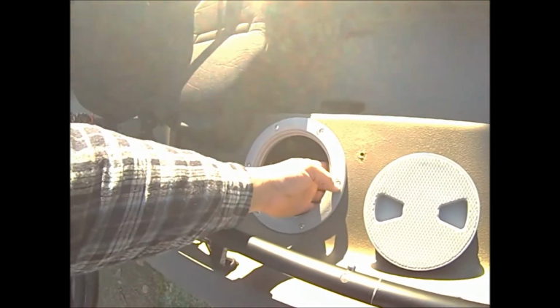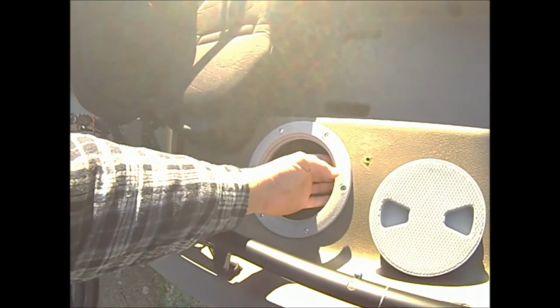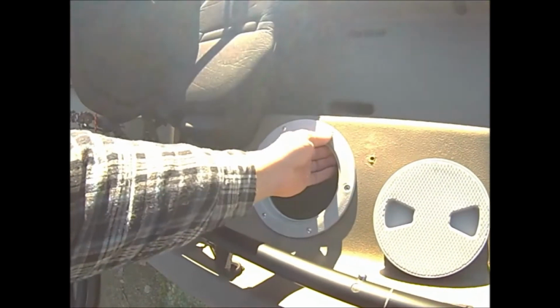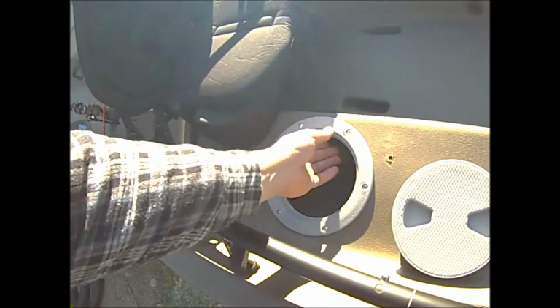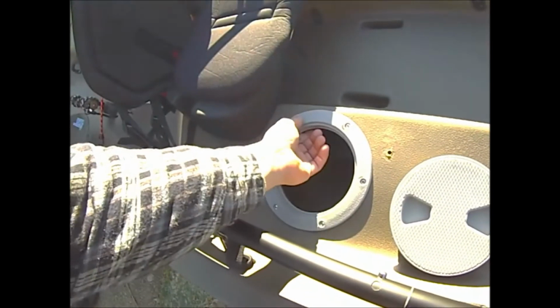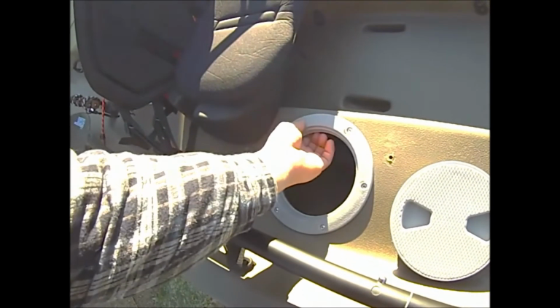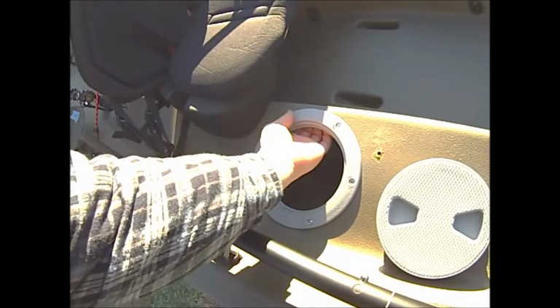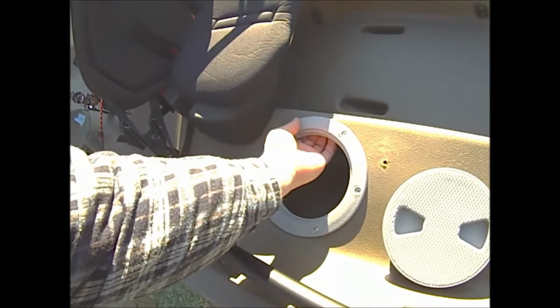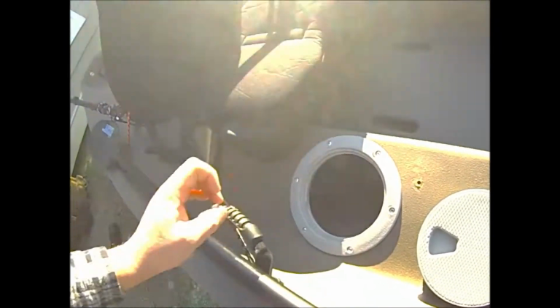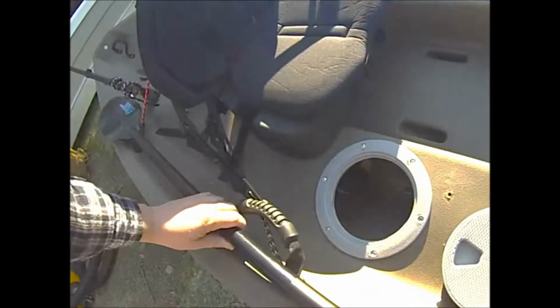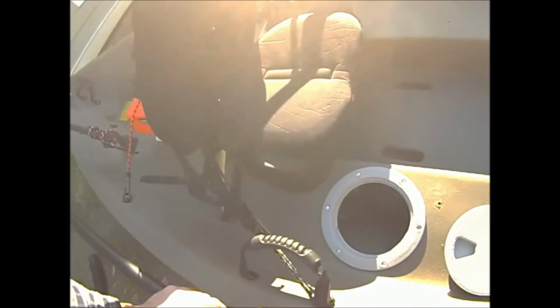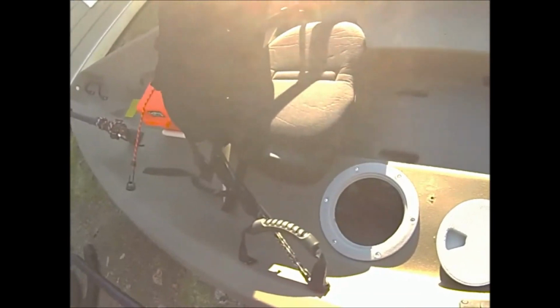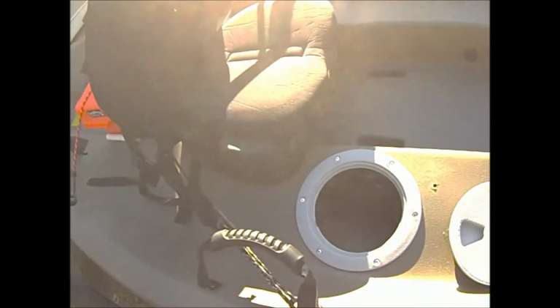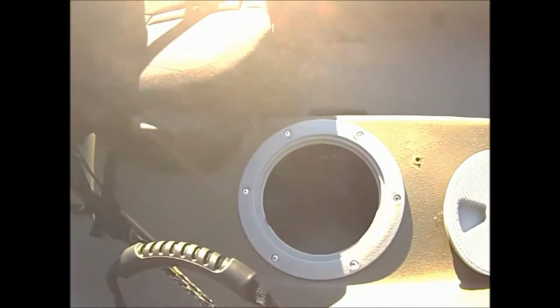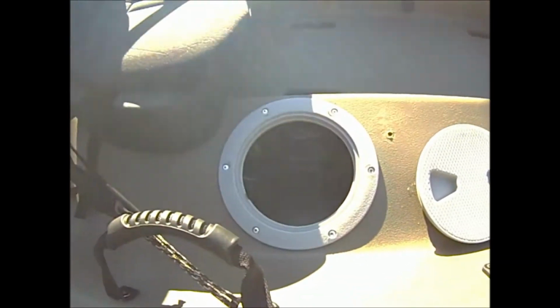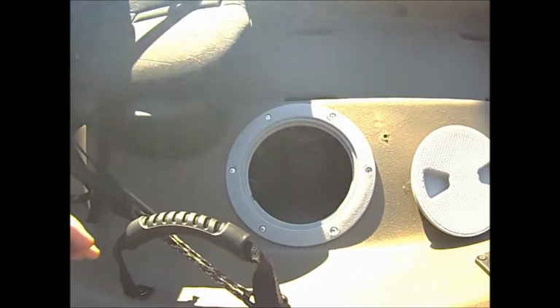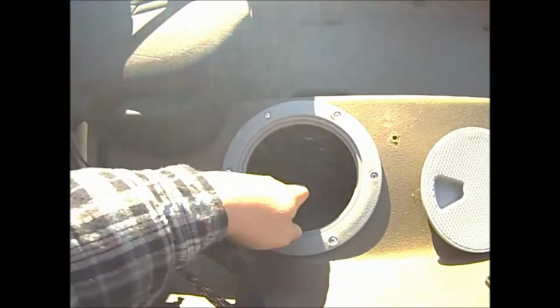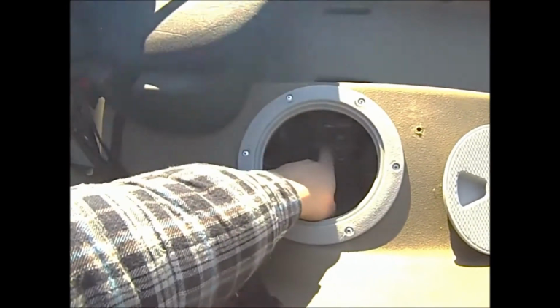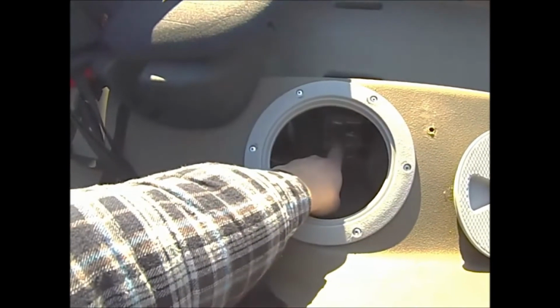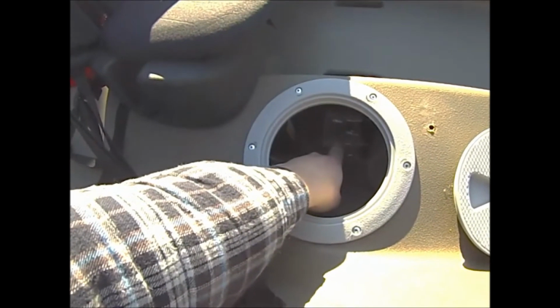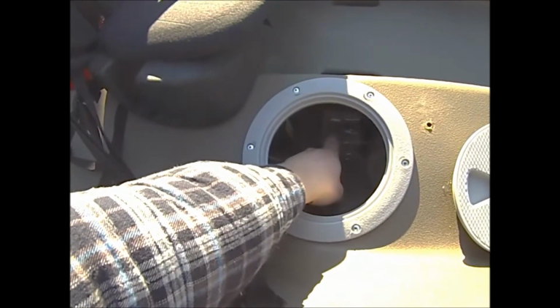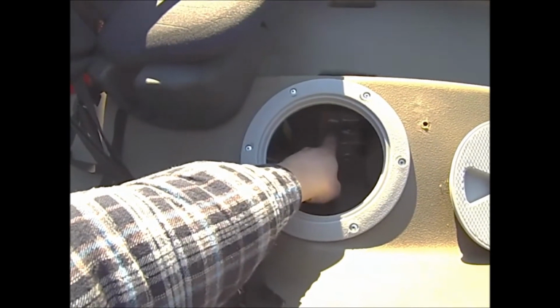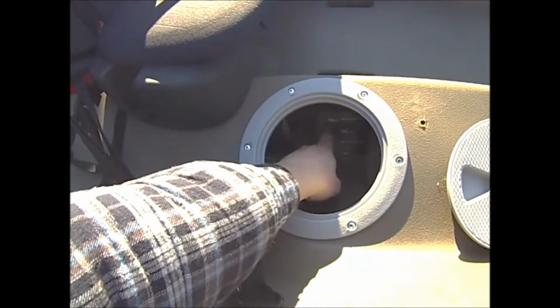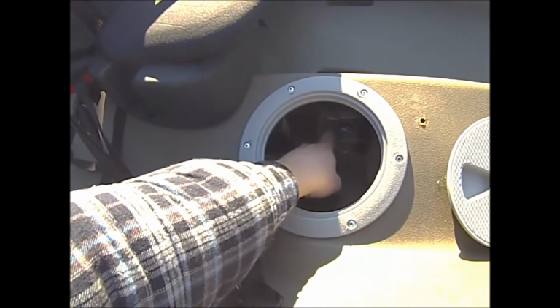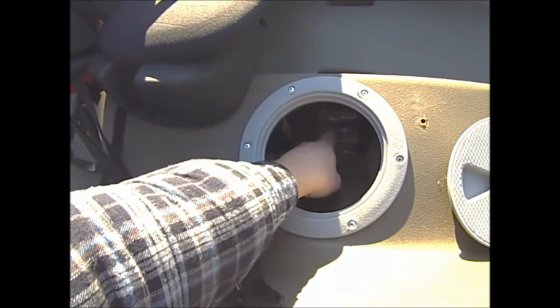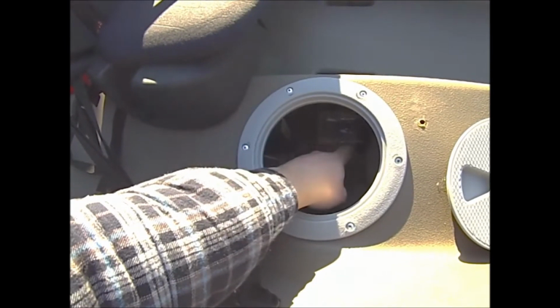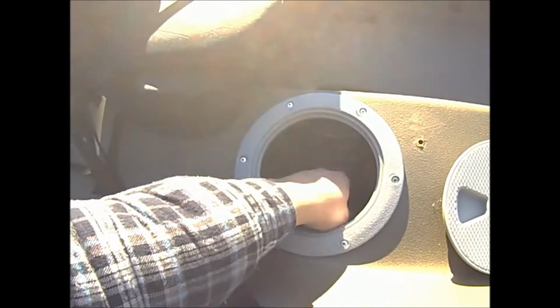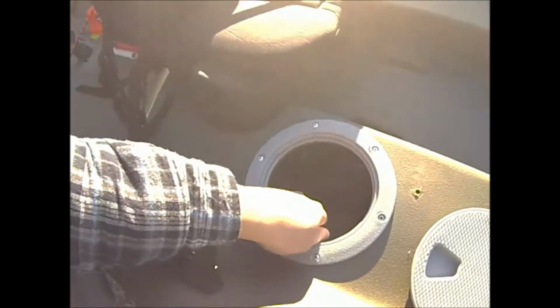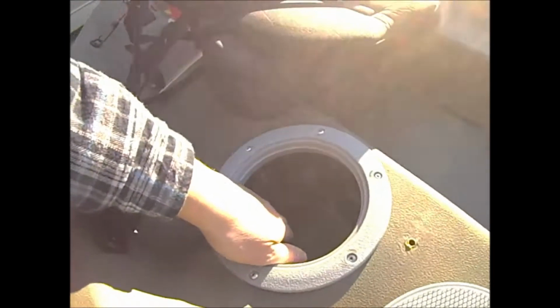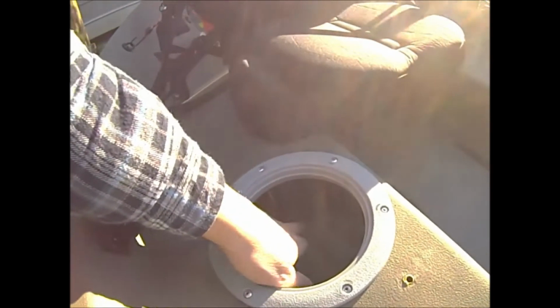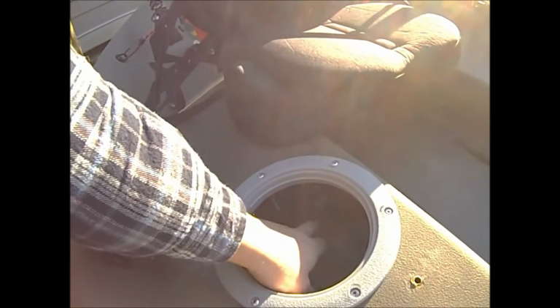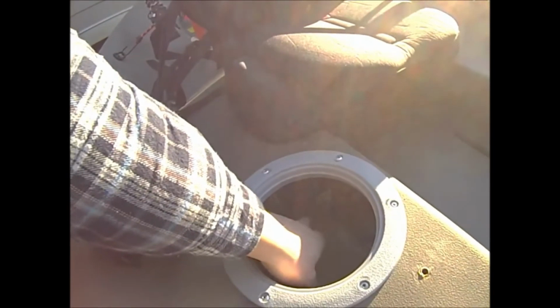The hatch I installed myself — I cut it out with a jigsaw, marine gooped the whole thing, and used rivets. I'll probably replace these with some better marine-grade rivets afterwards.